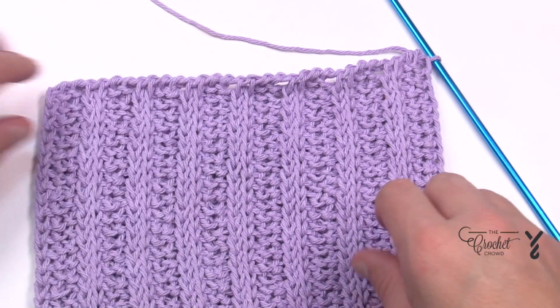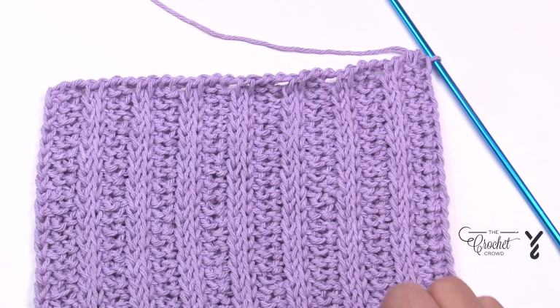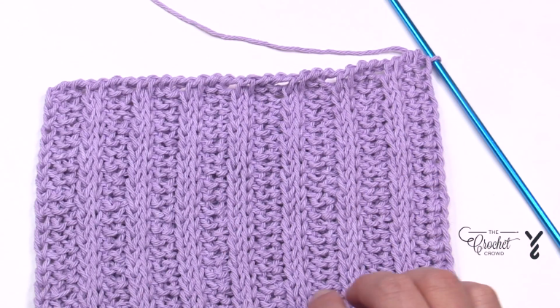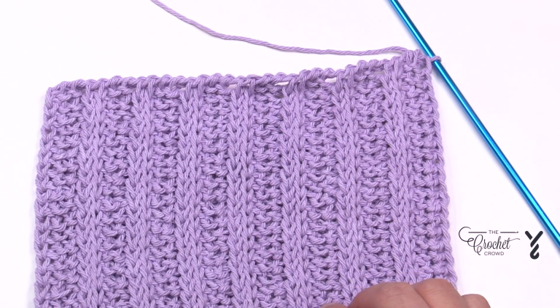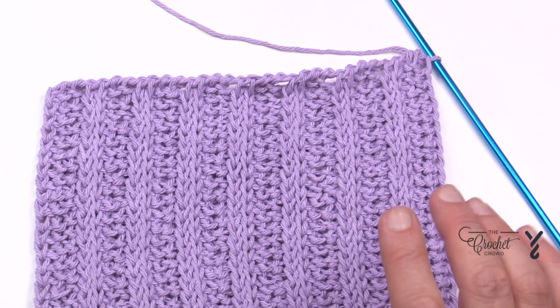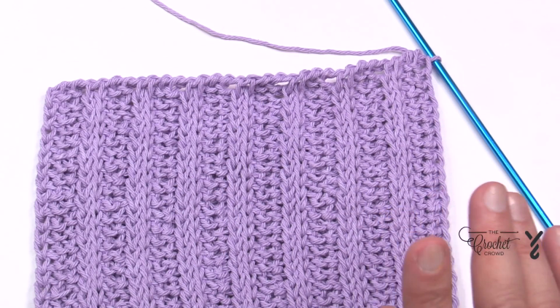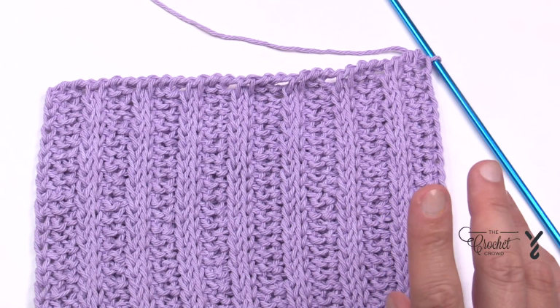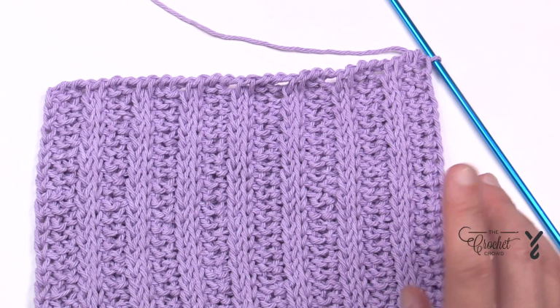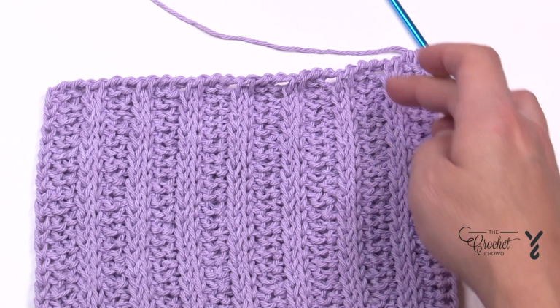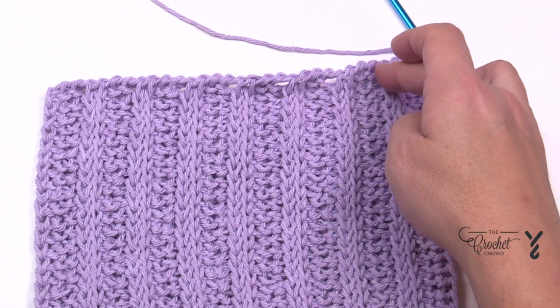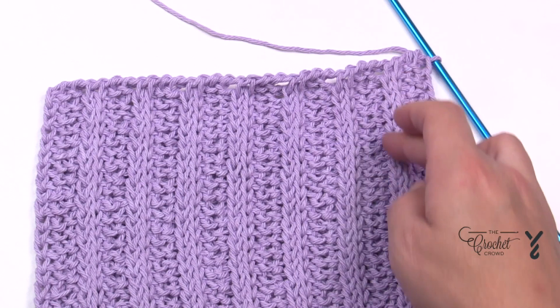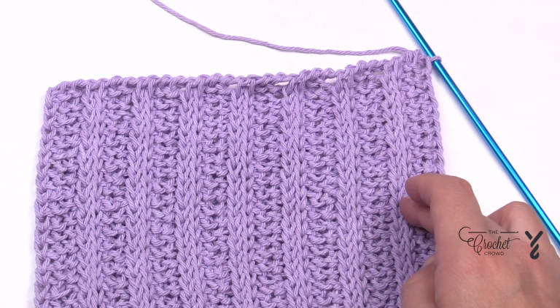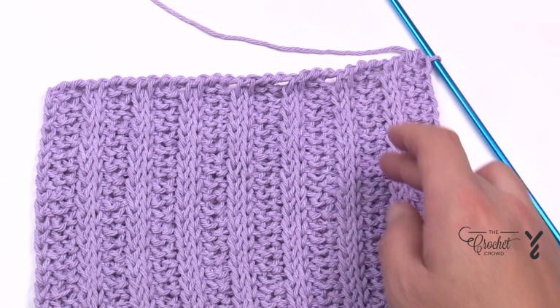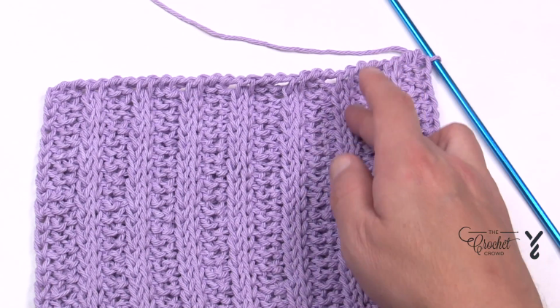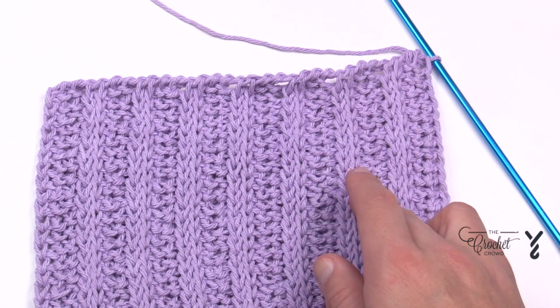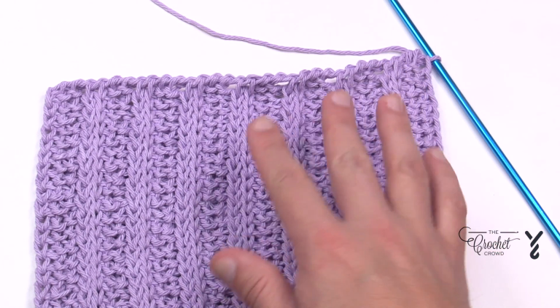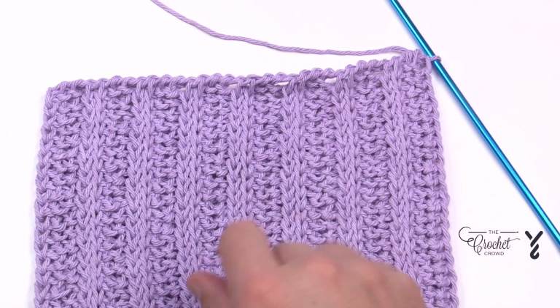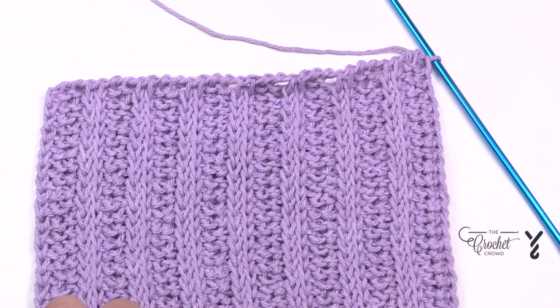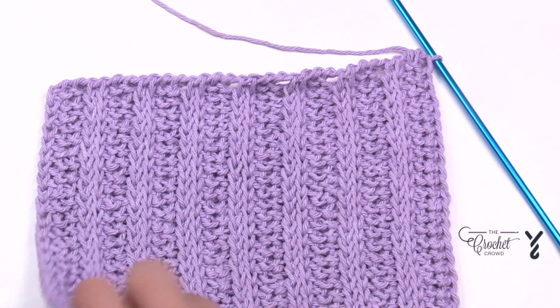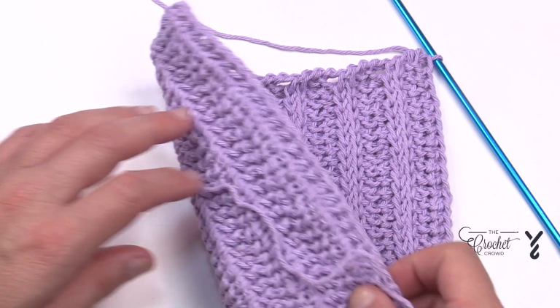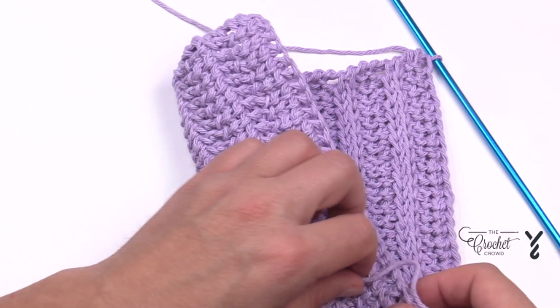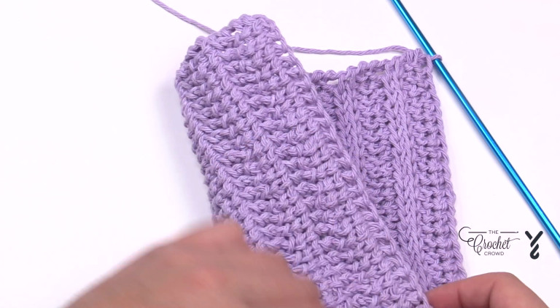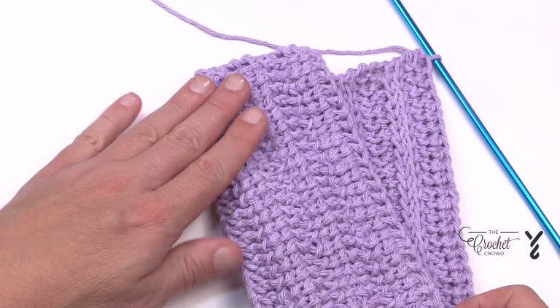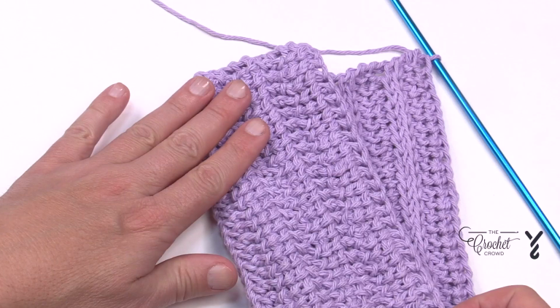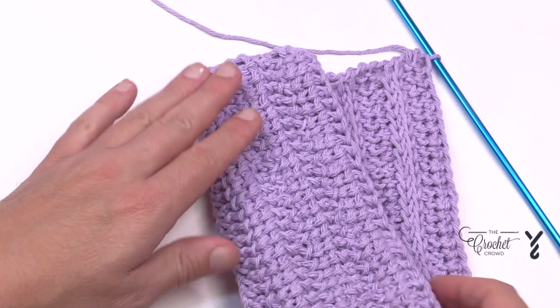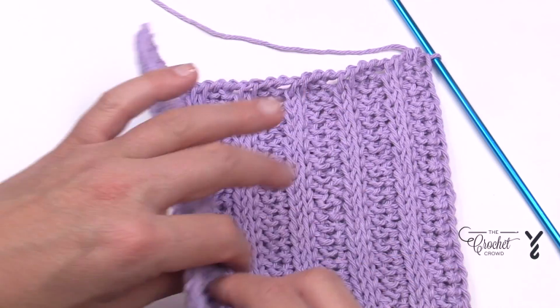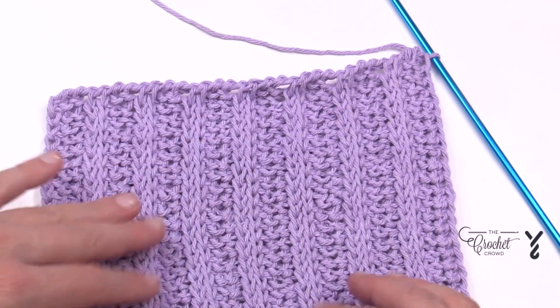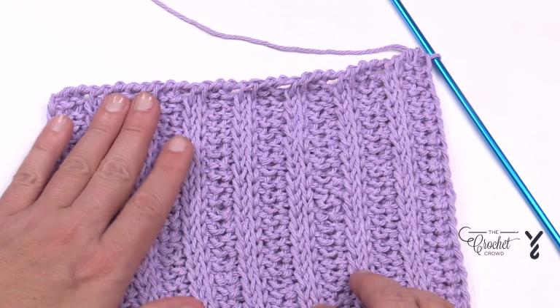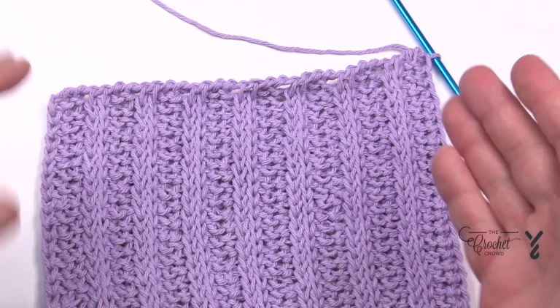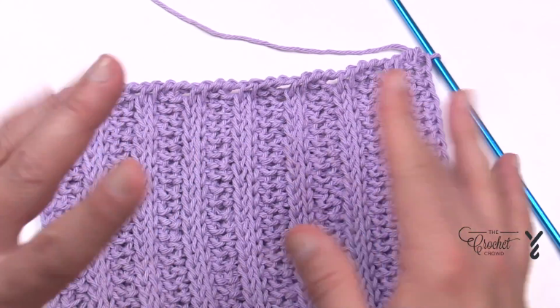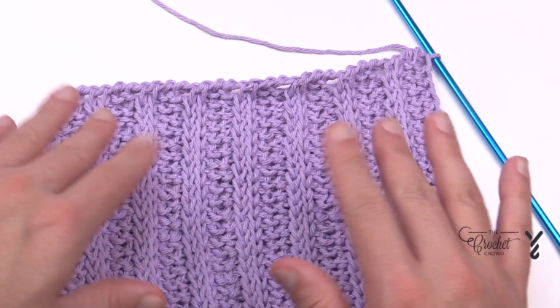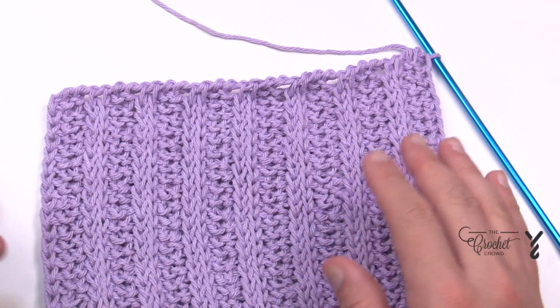Let's look at my little dishcloth that I've been making. It's a mix of two different stitches — the Tunisian knit stitch and the Tunisian purl stitch — and together they give a rib stitching effect. On the back it looks like this.